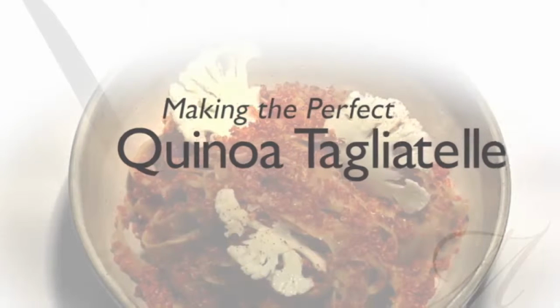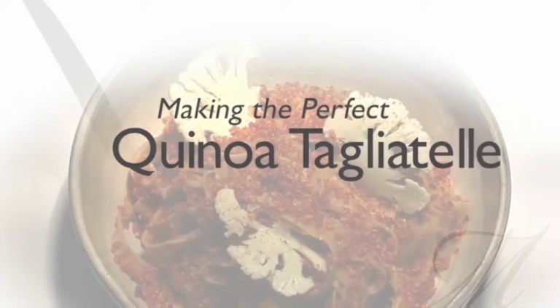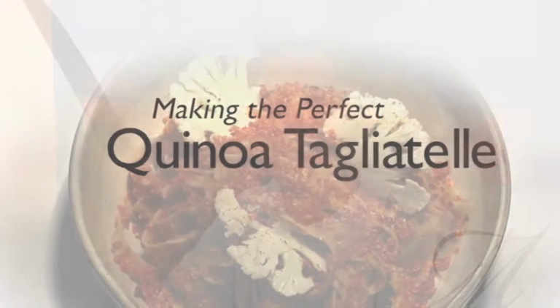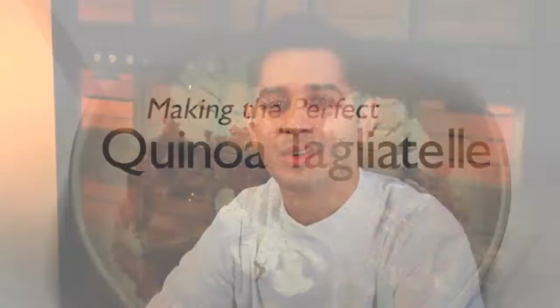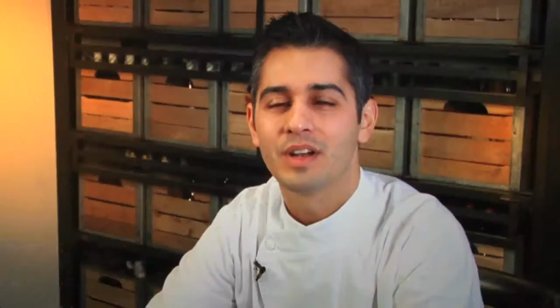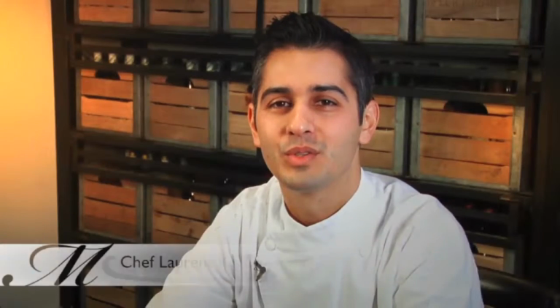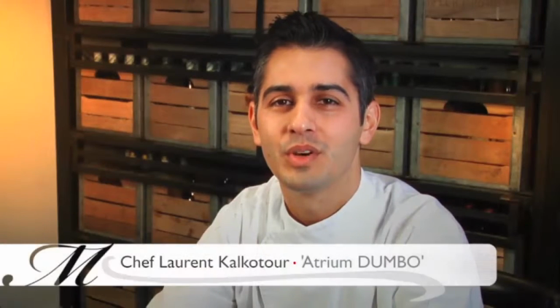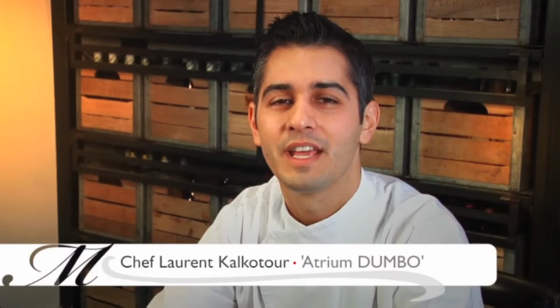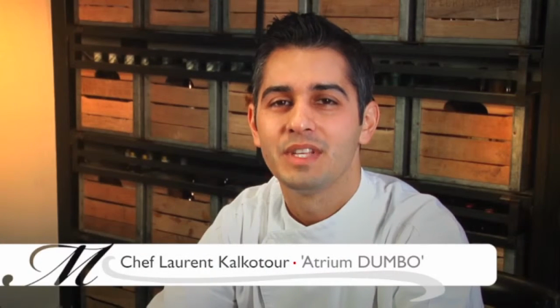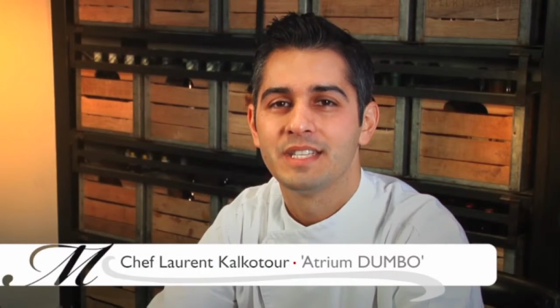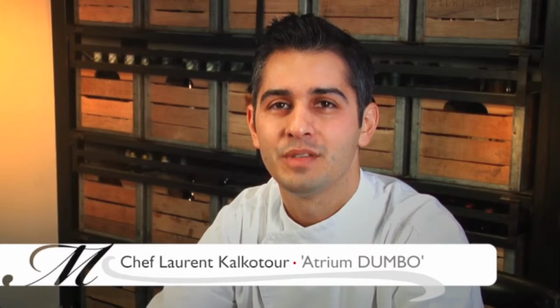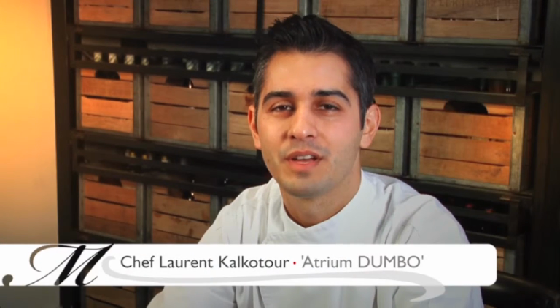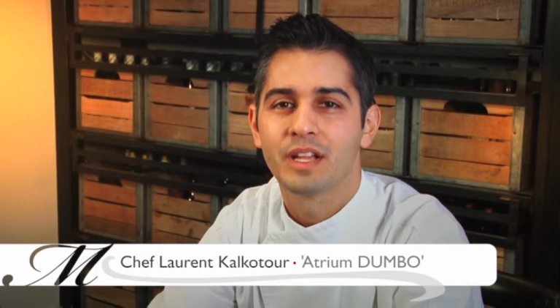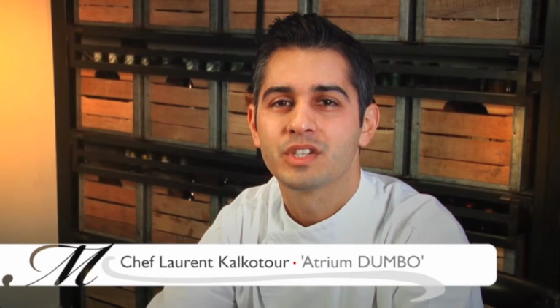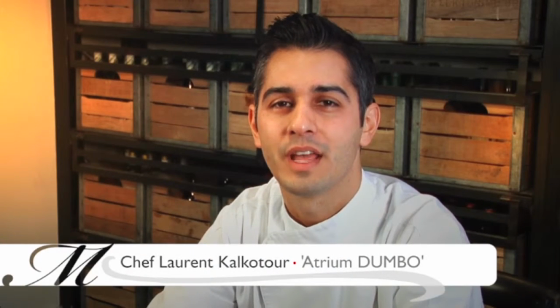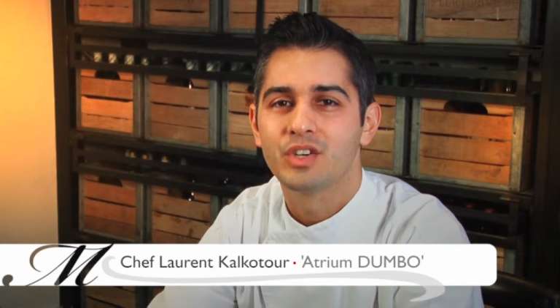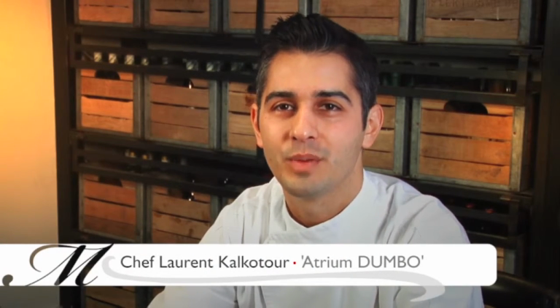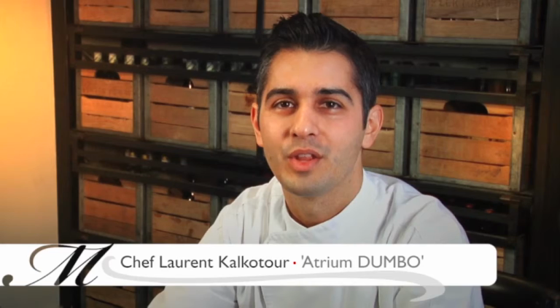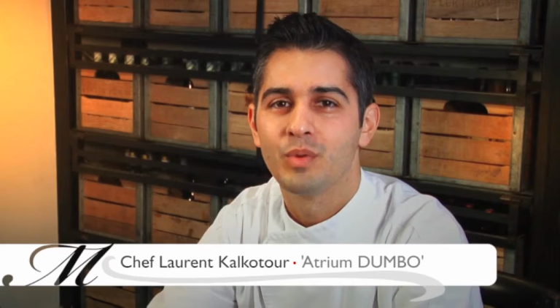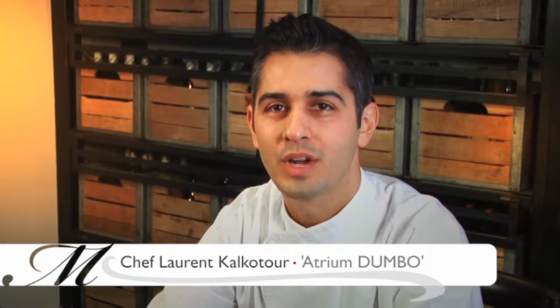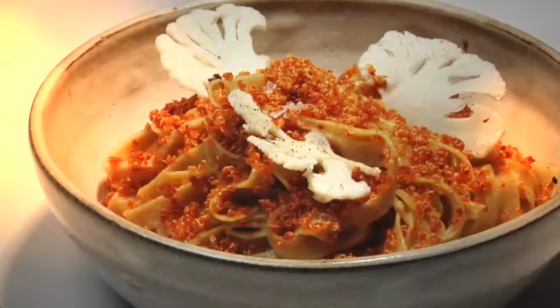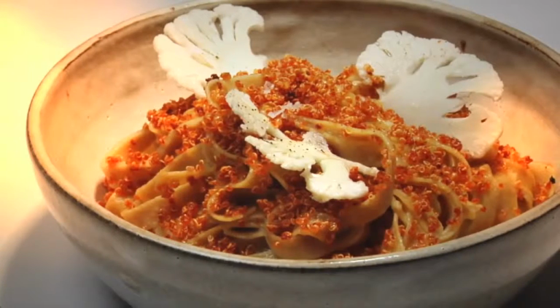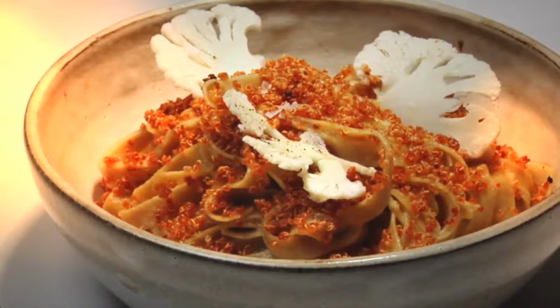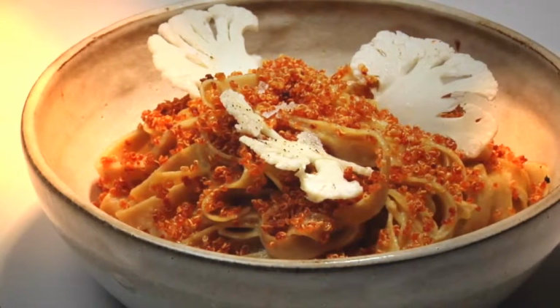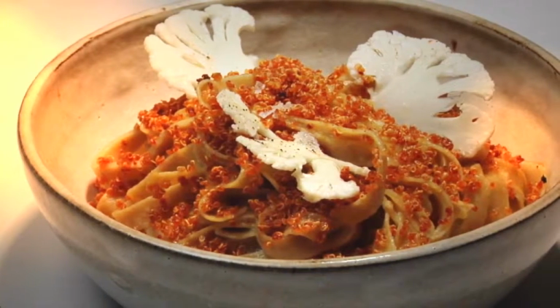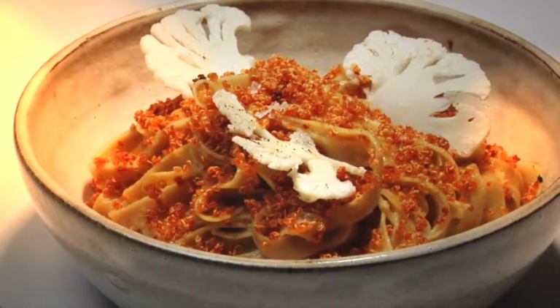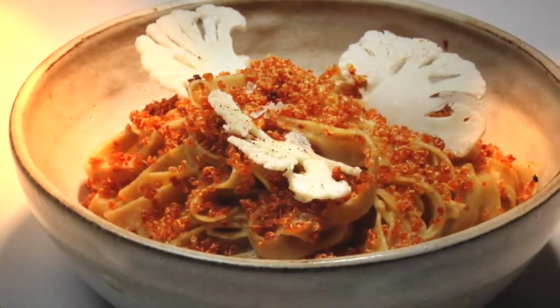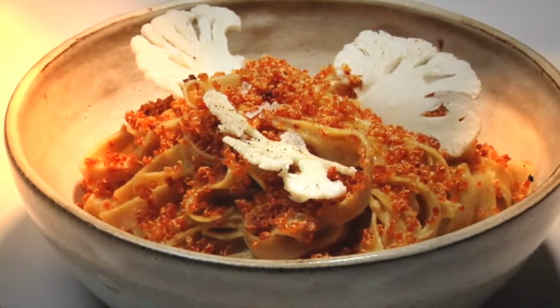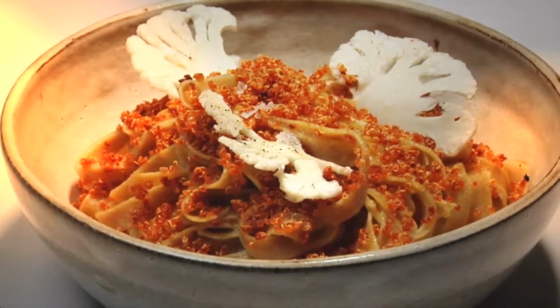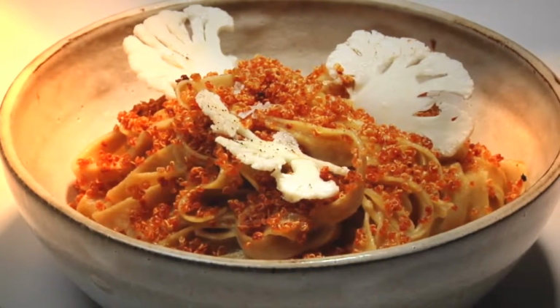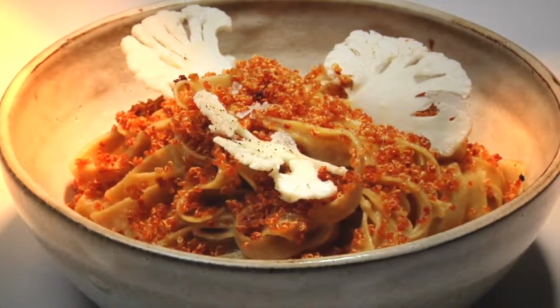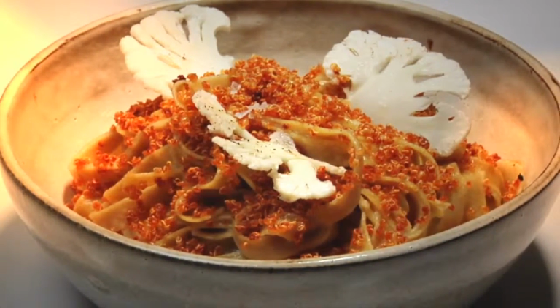My name is Laurent Calcouture and I am the executive chef at restaurant Atrium in Dumbo, Brooklyn. Today I'm going to show you how to make my quinoa tagliatelle.